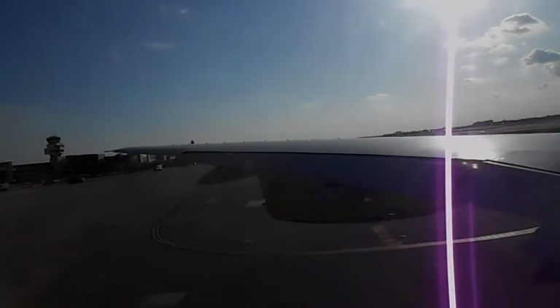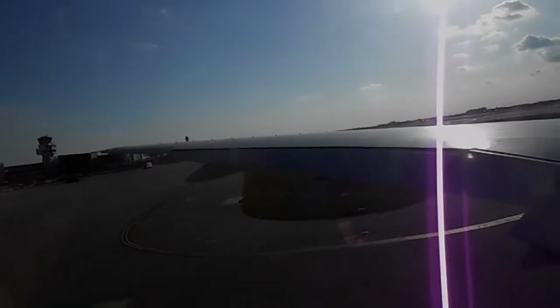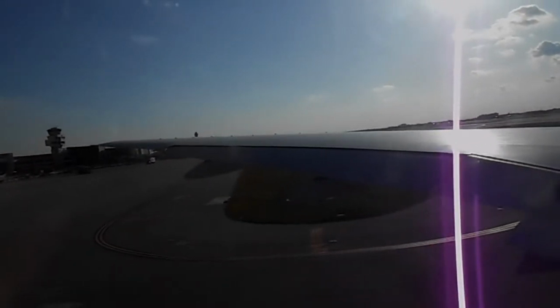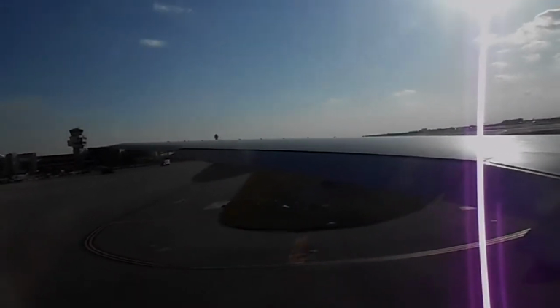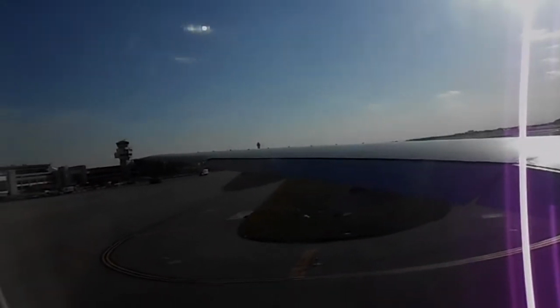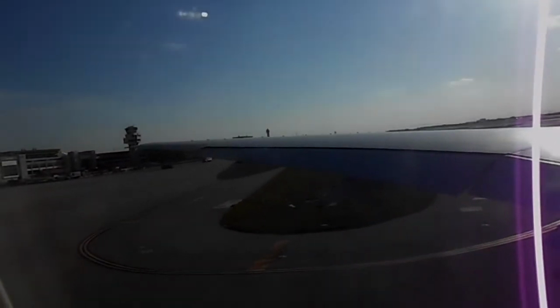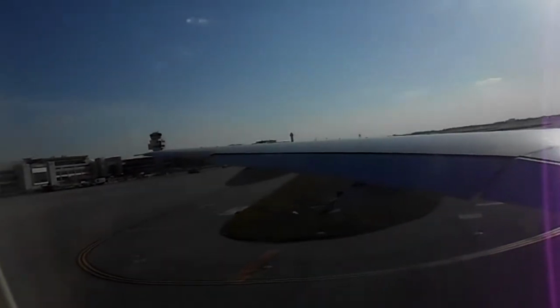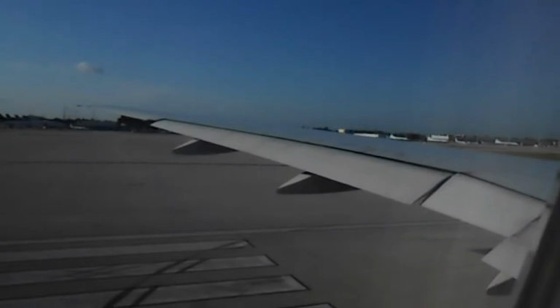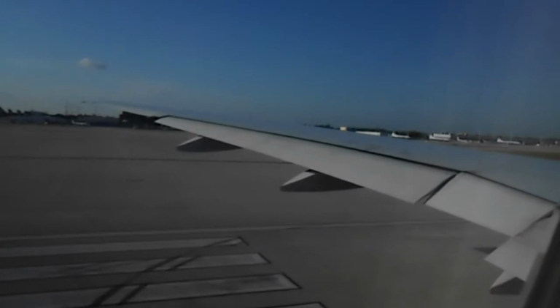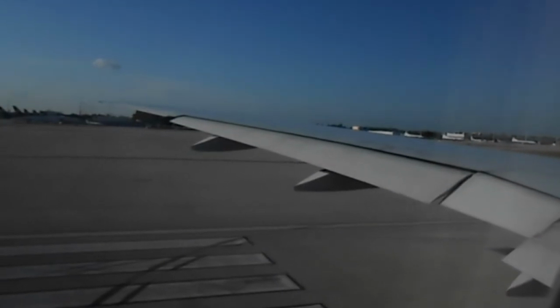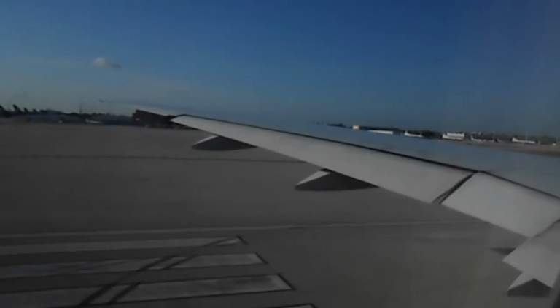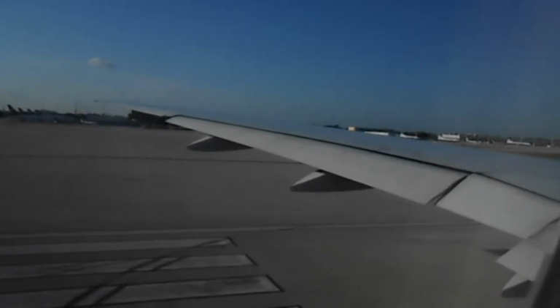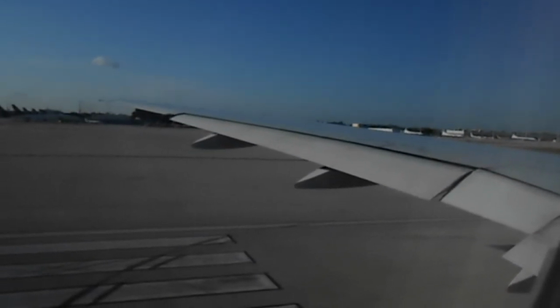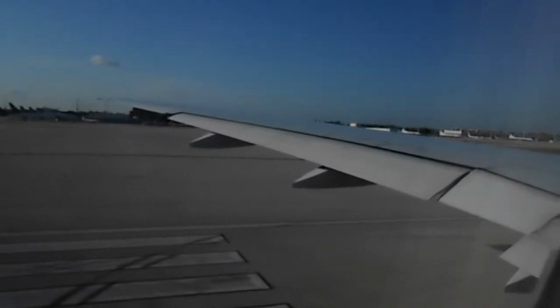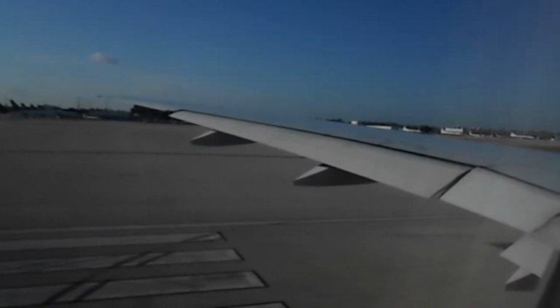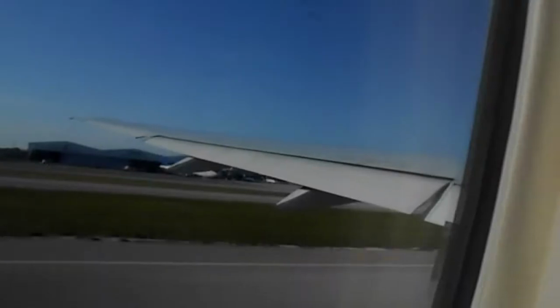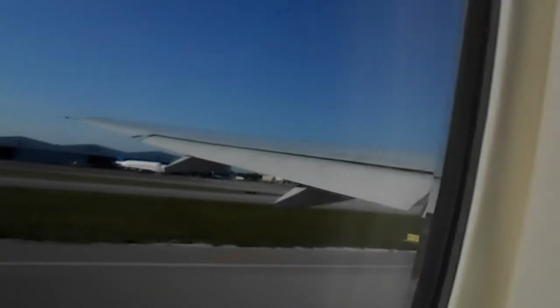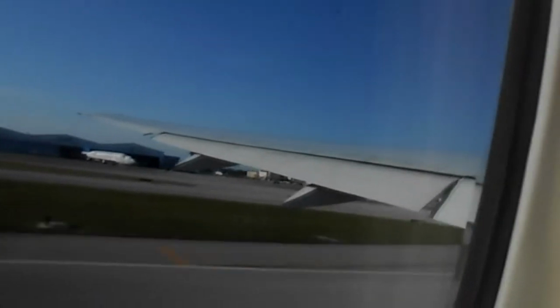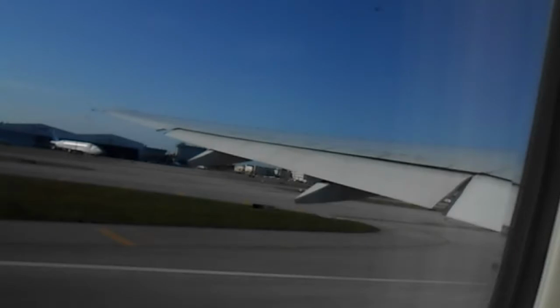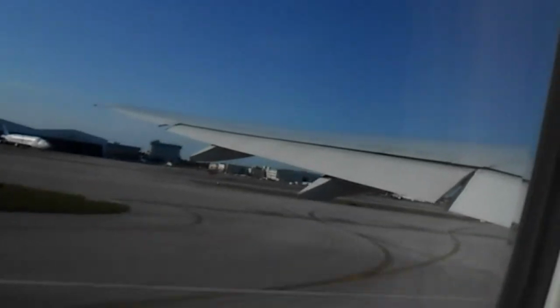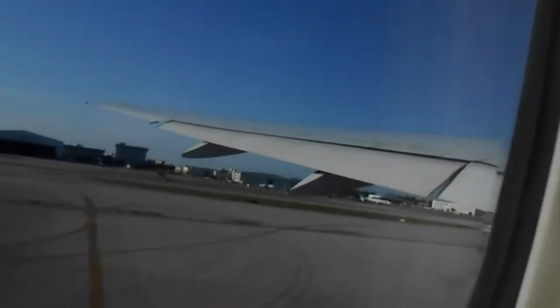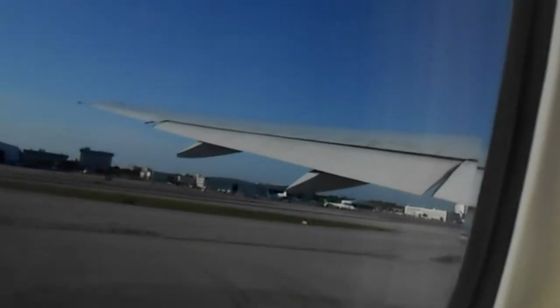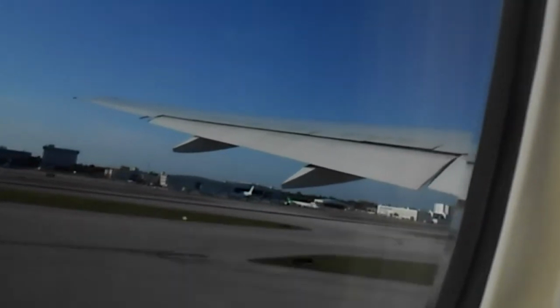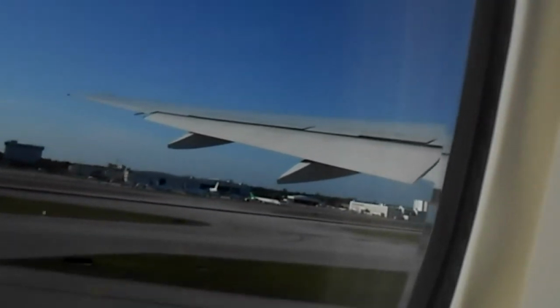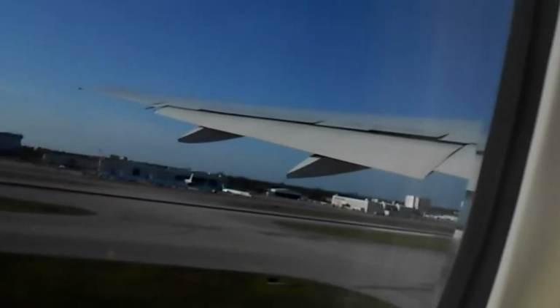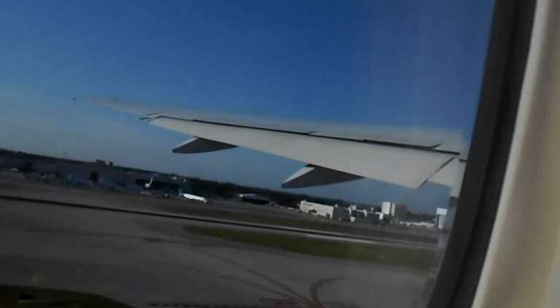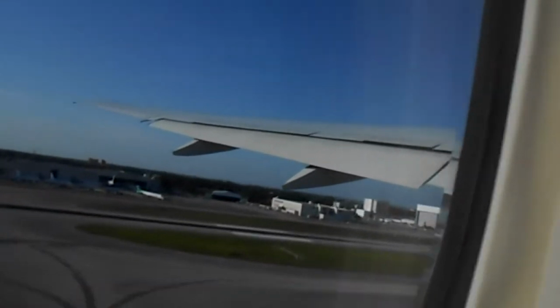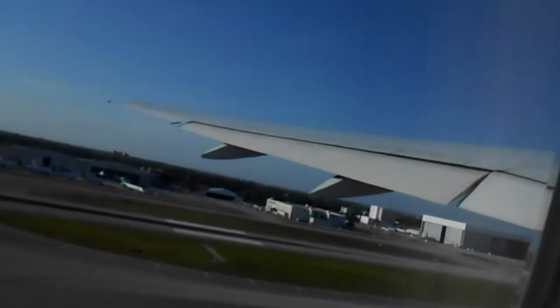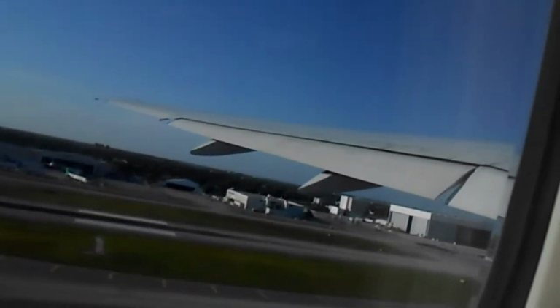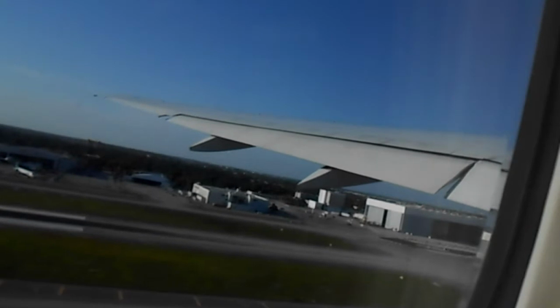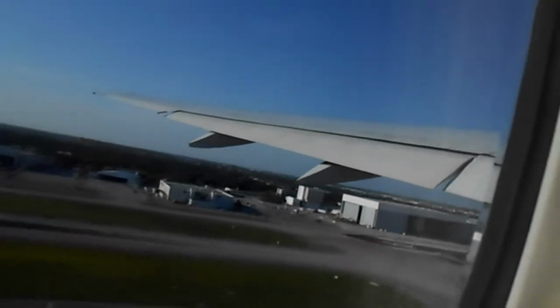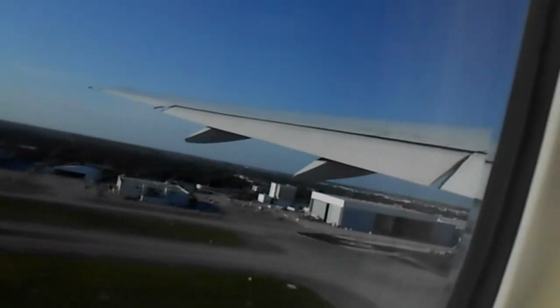The forecast for our flight to London Heathrow is calling for a very smooth one, and the wind is in our favor, so it should be a very smooth flight.